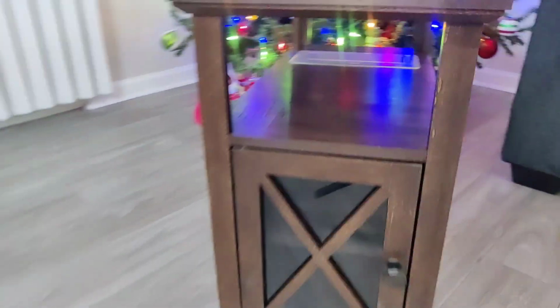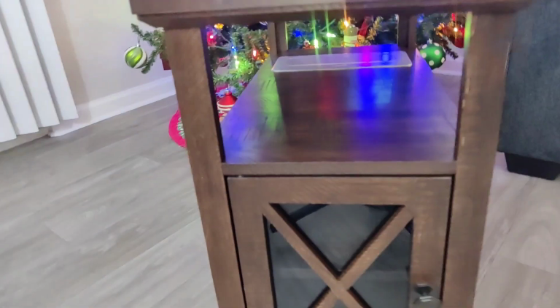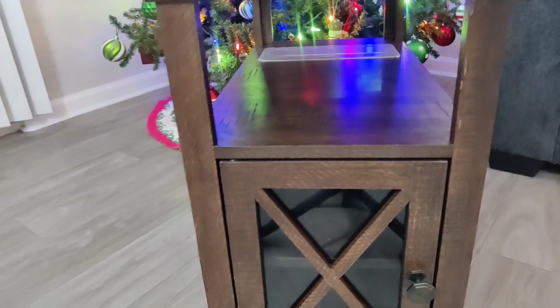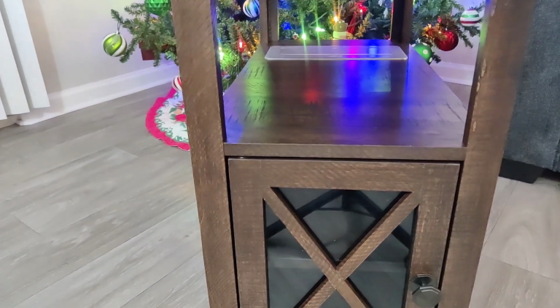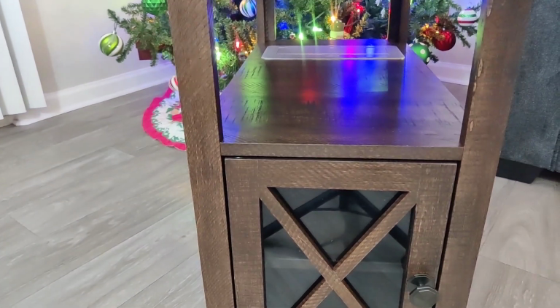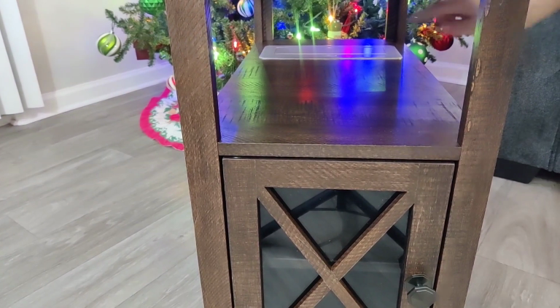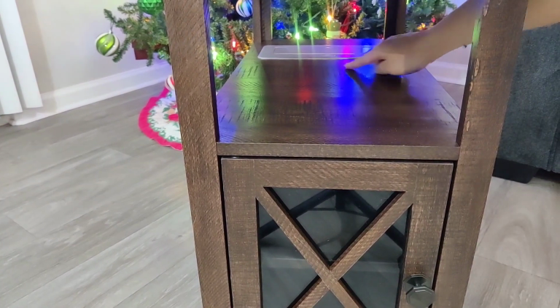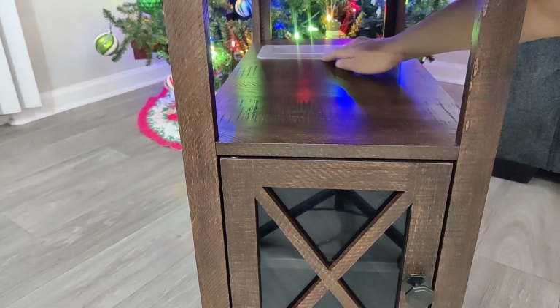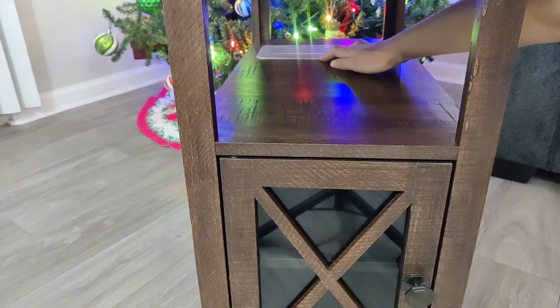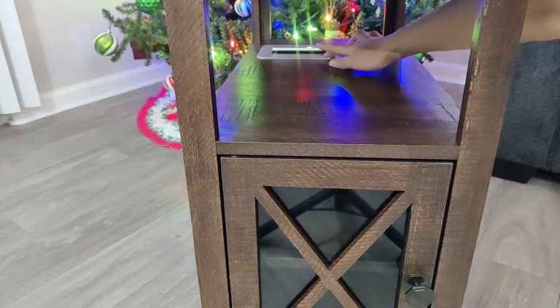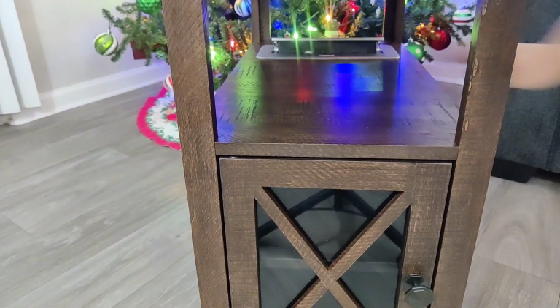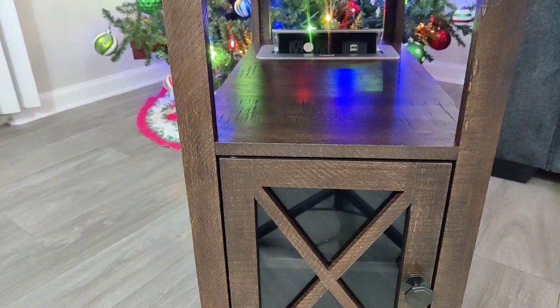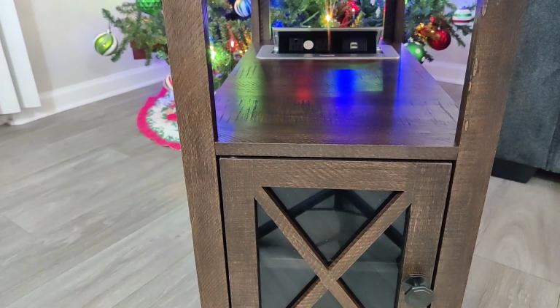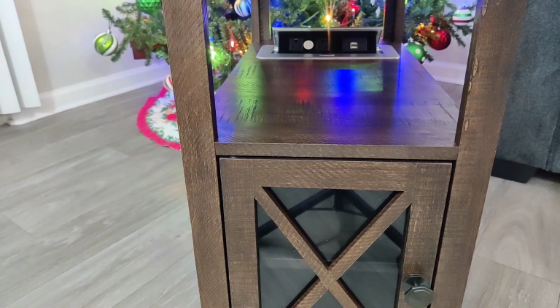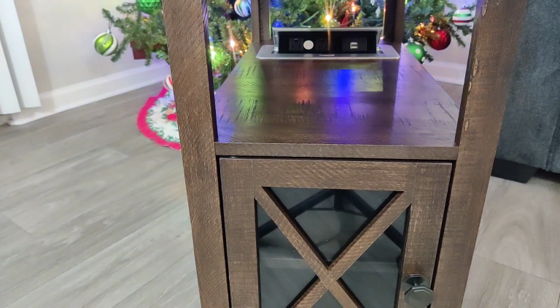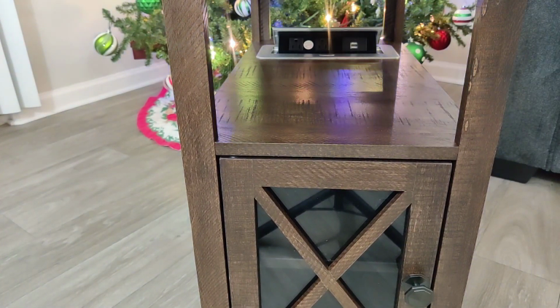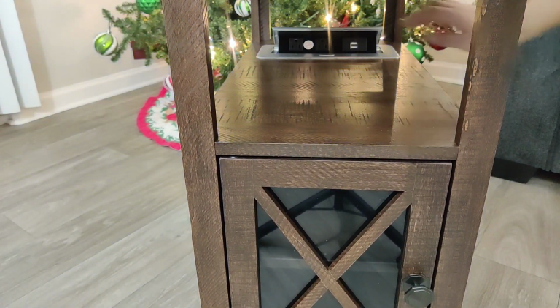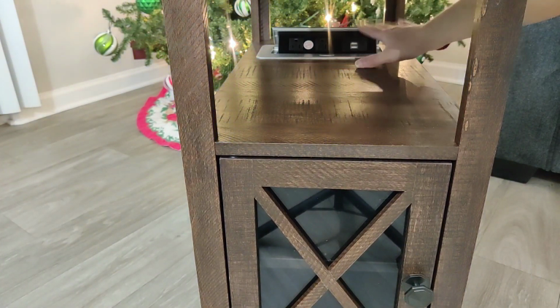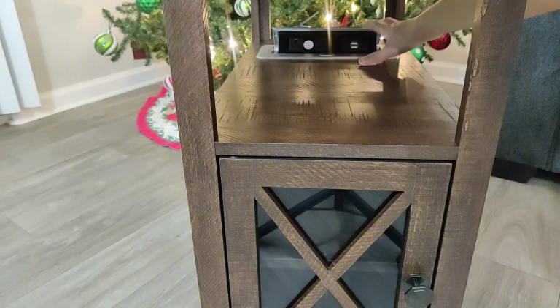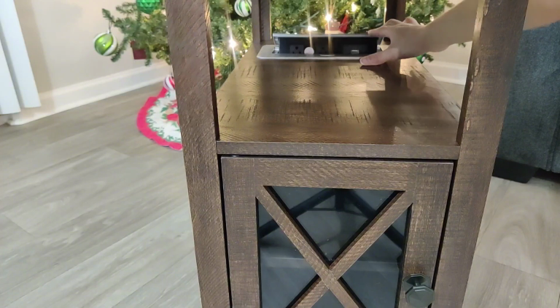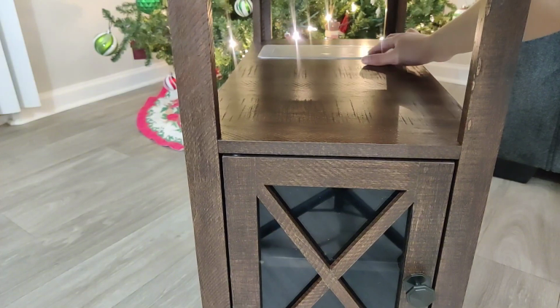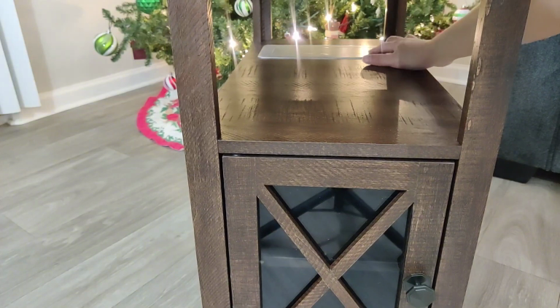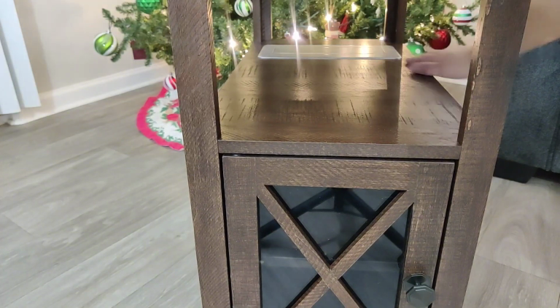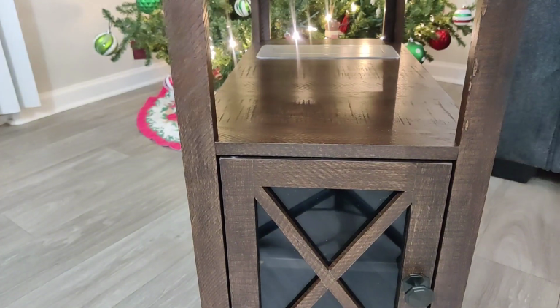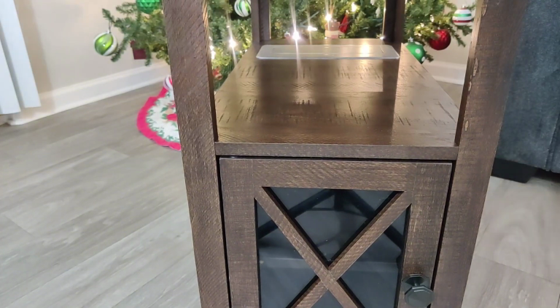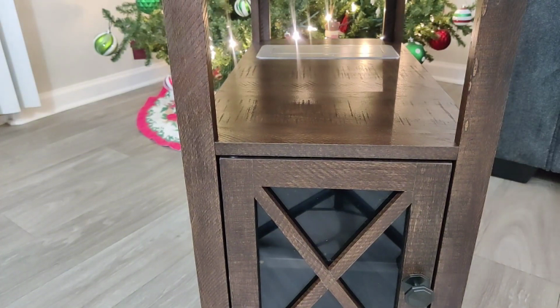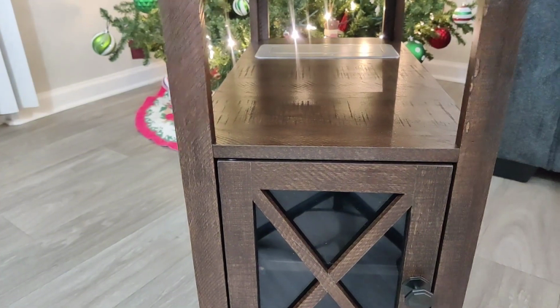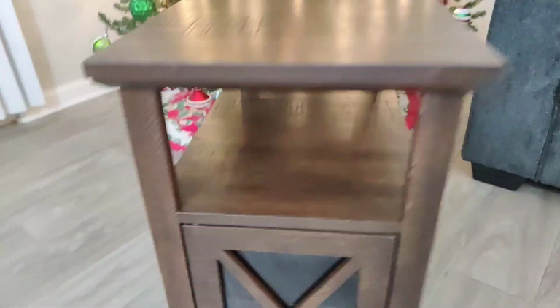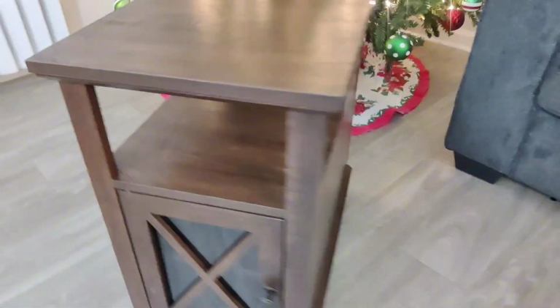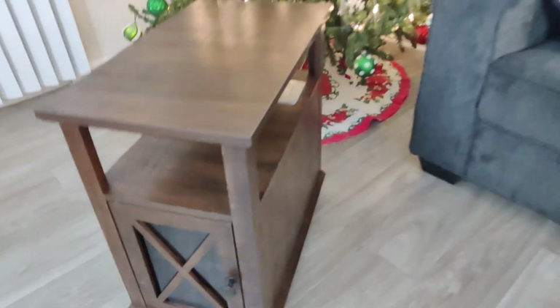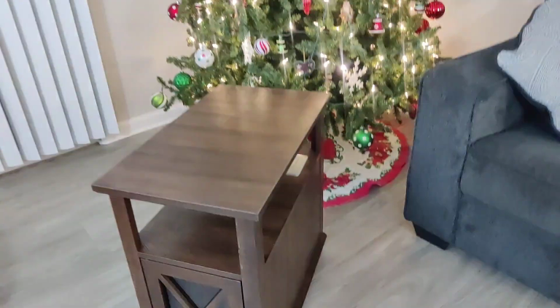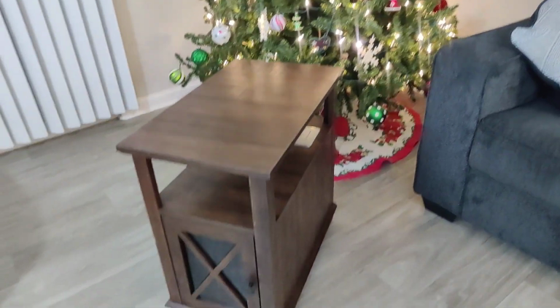It is super convenient to have this side table whether it's in your living room or your bedroom, because you can go ahead and charge your devices and have them right there. You have ample storage and it looks great.